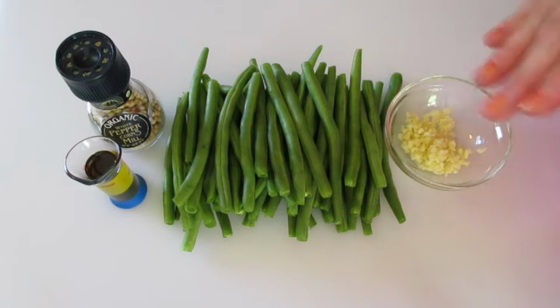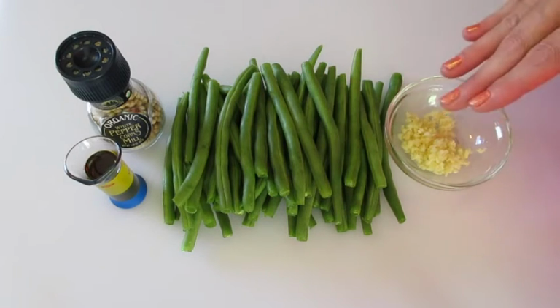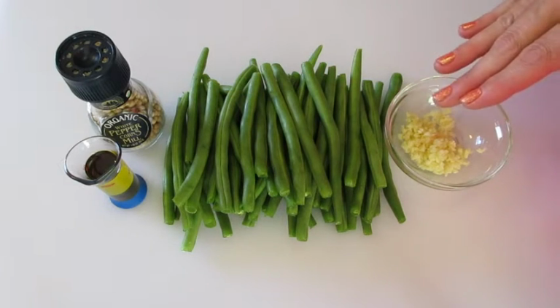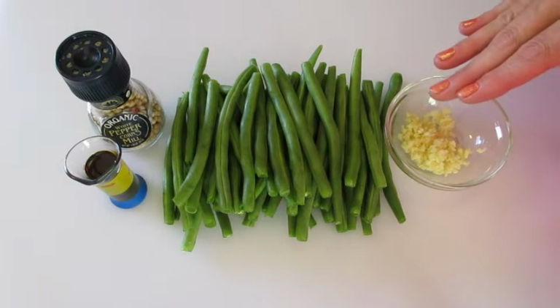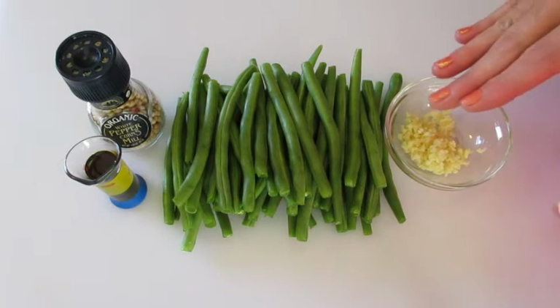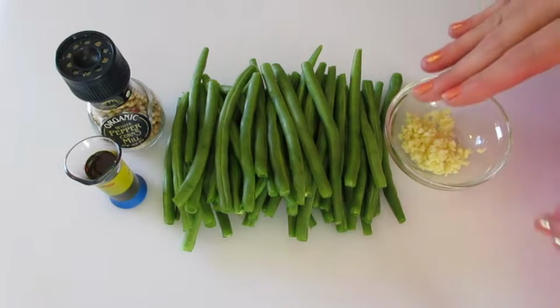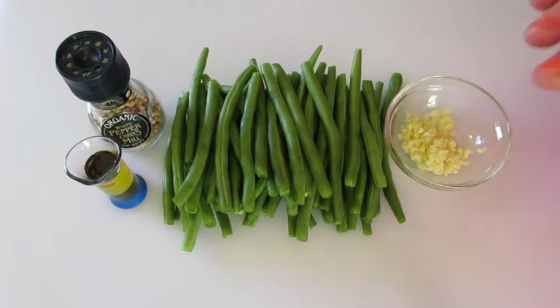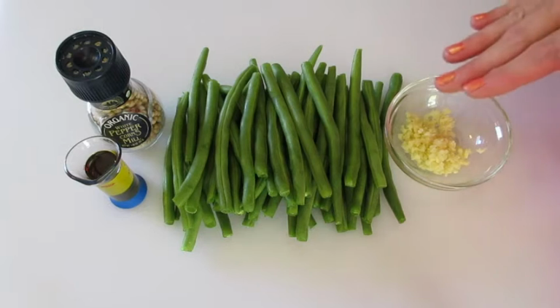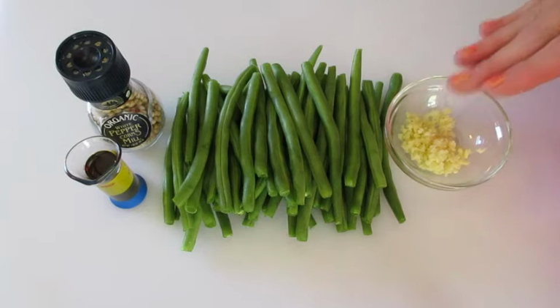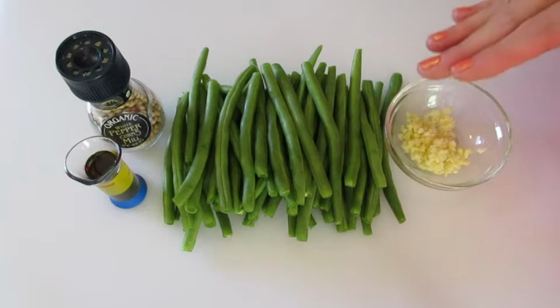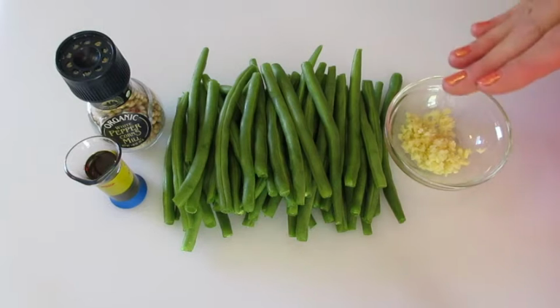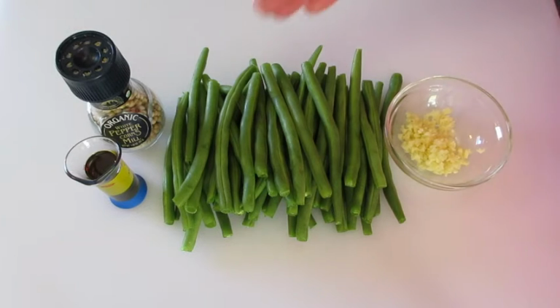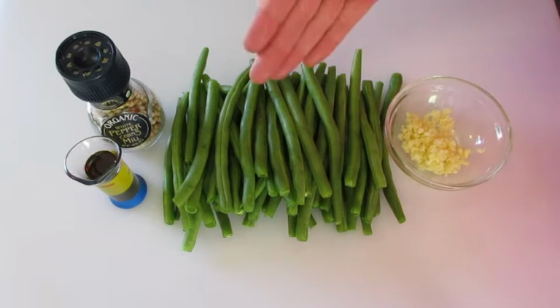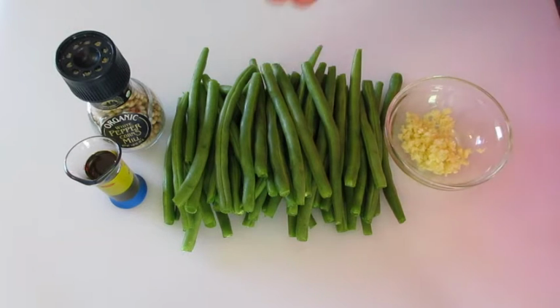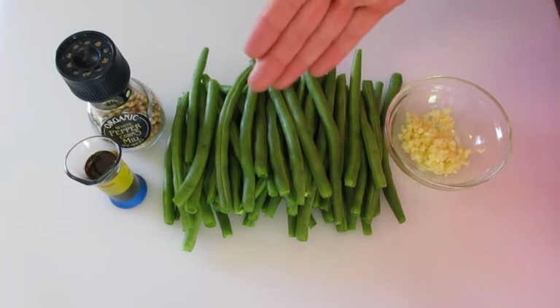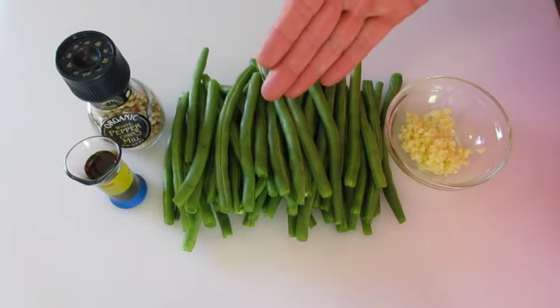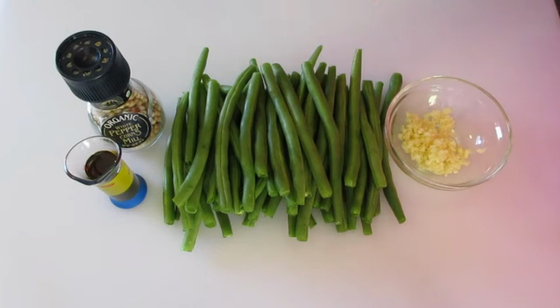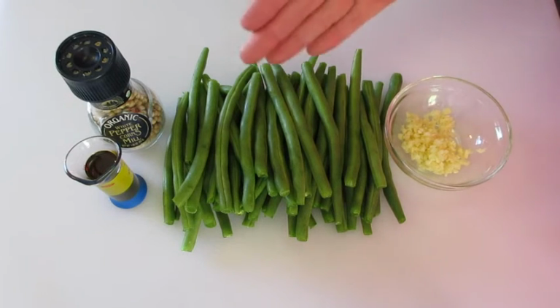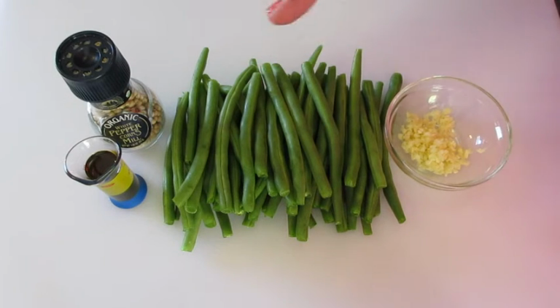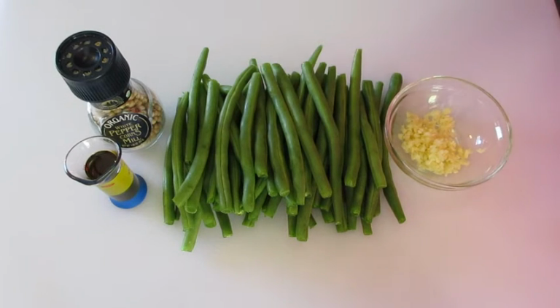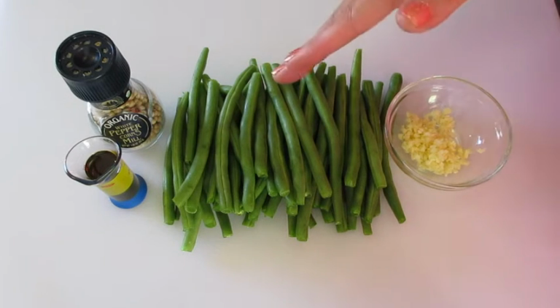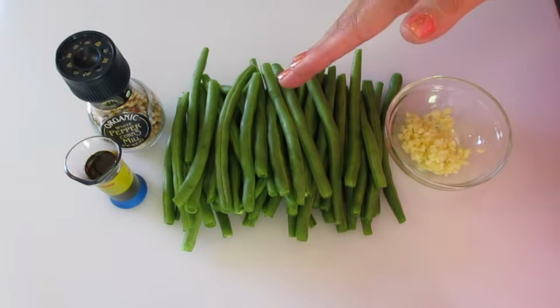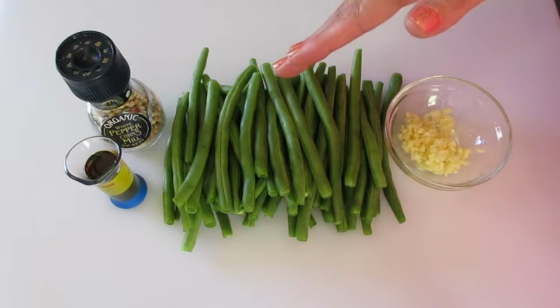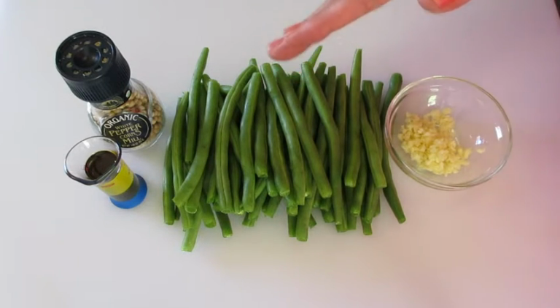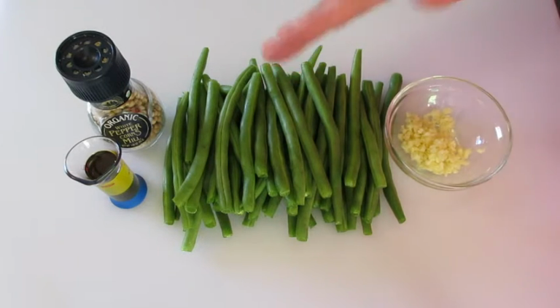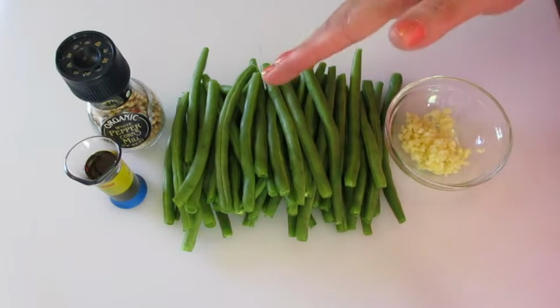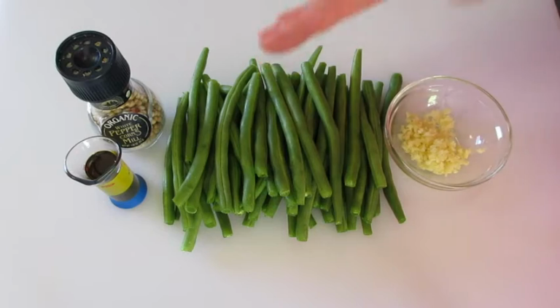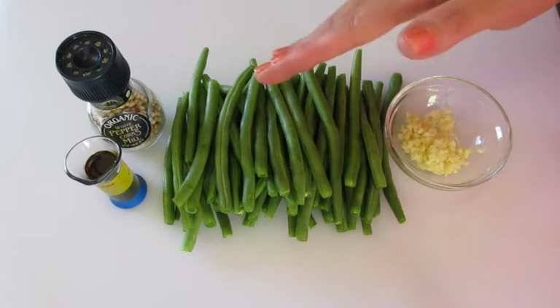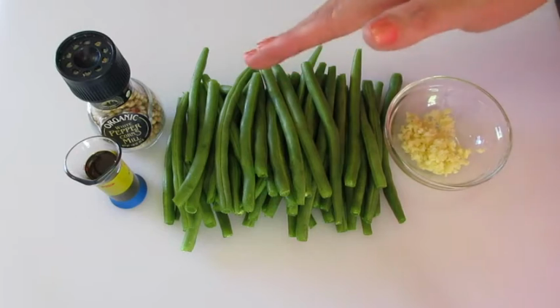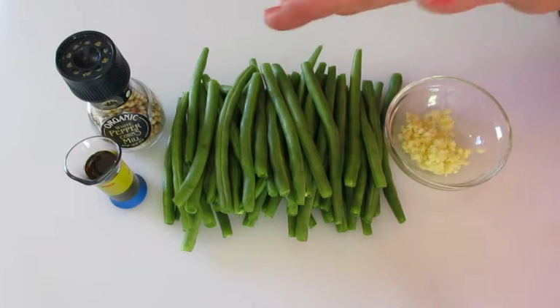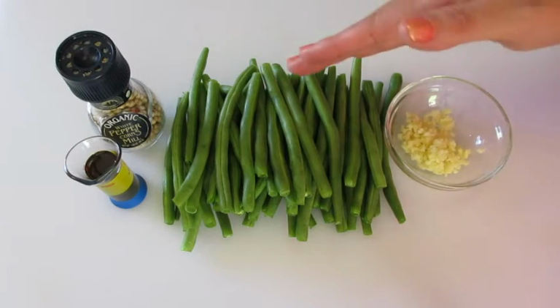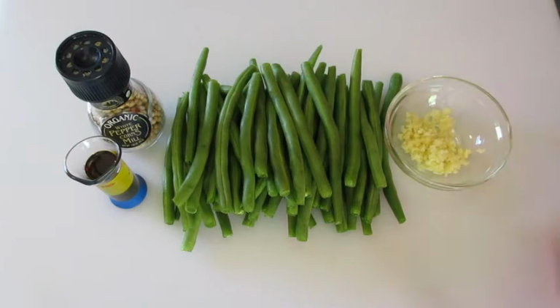If you don't like the garlic, leave the garlic out. I've cleaned my one pound of fresh green beans under fresh running tap water.